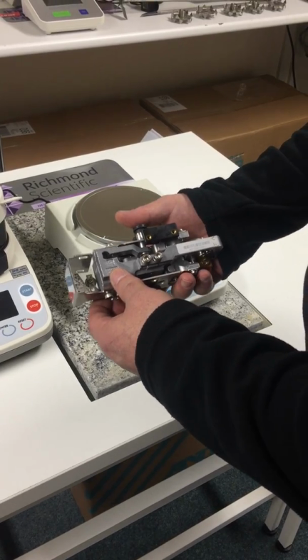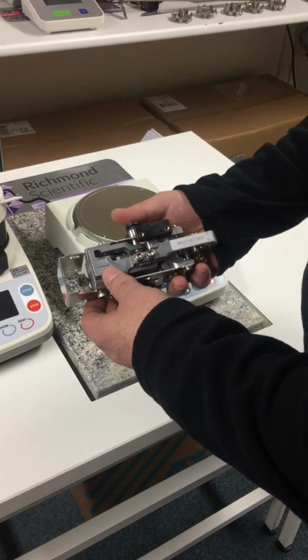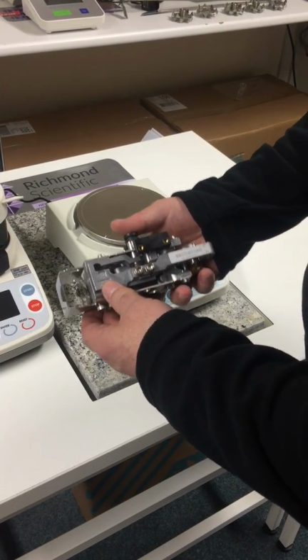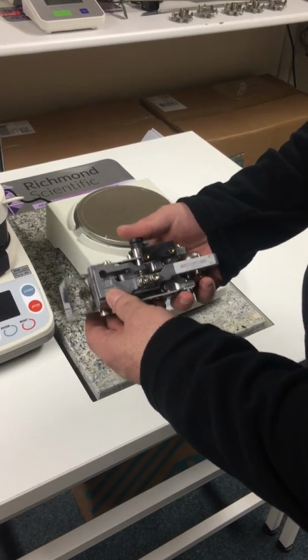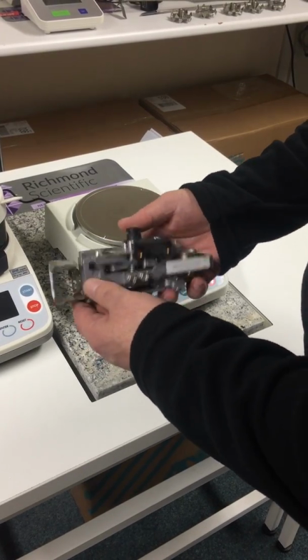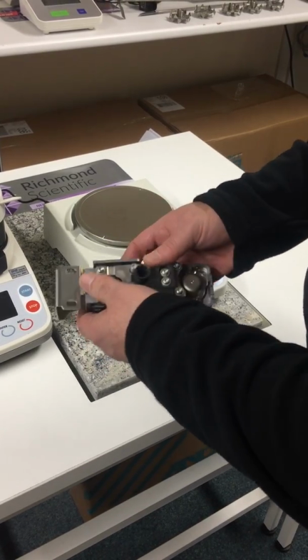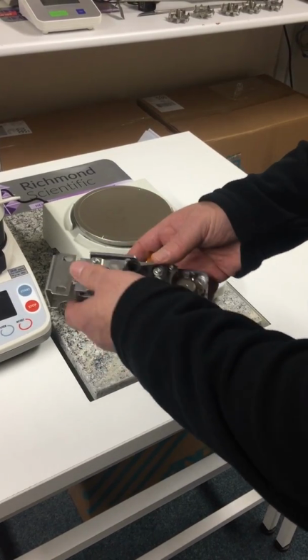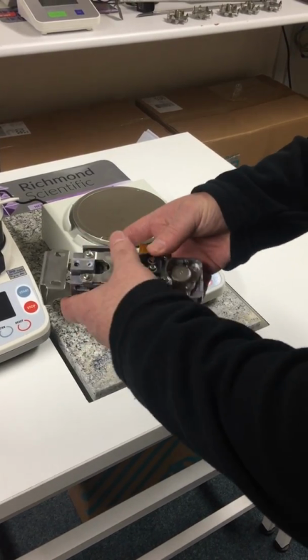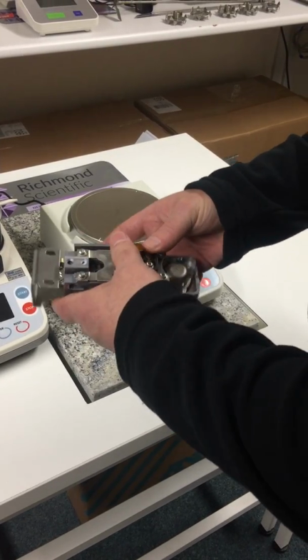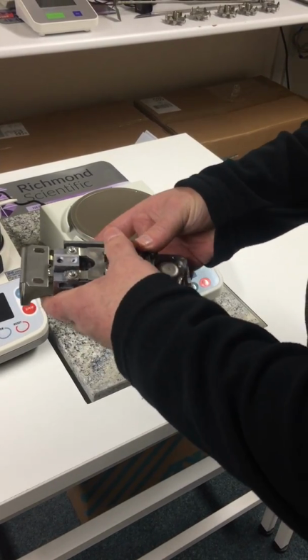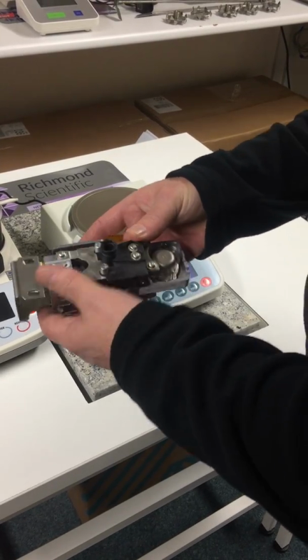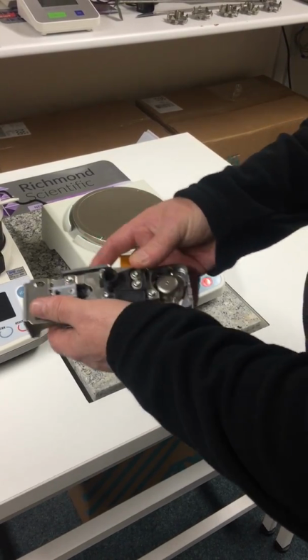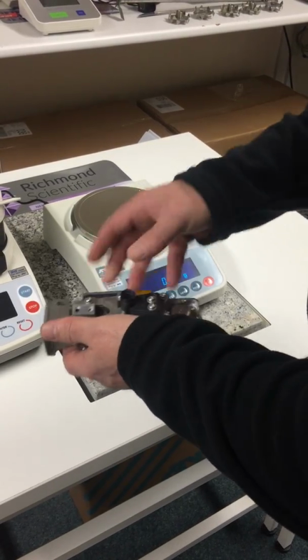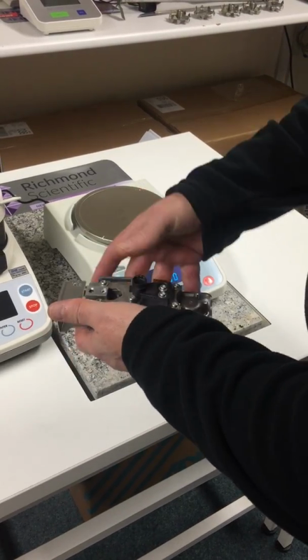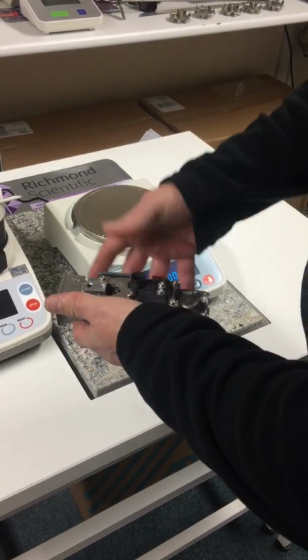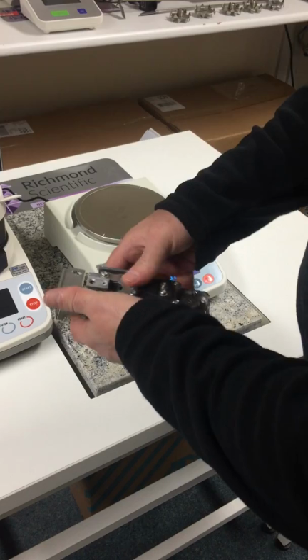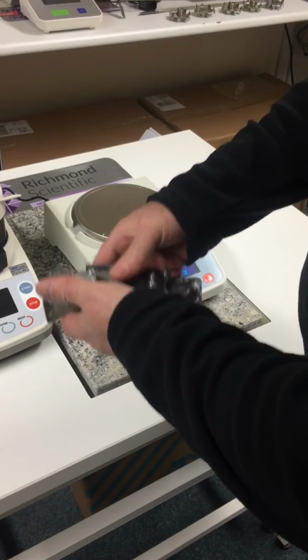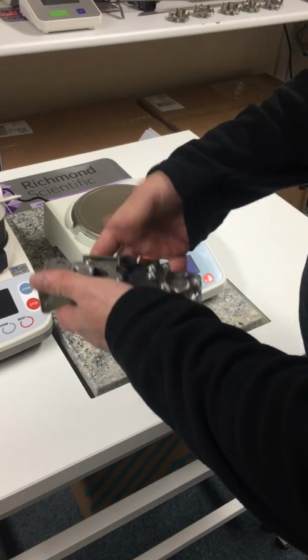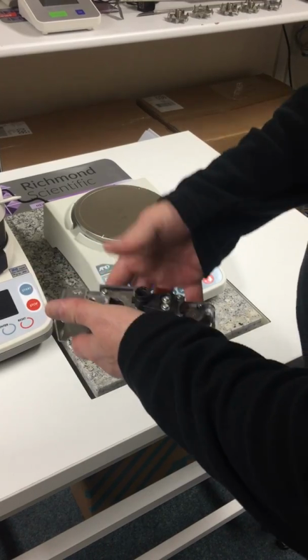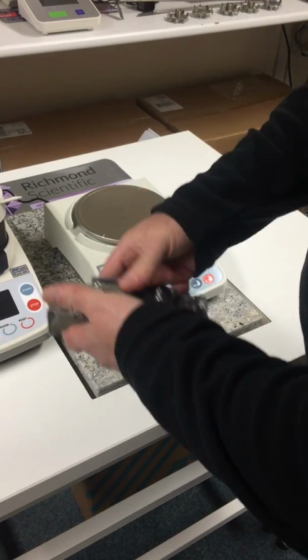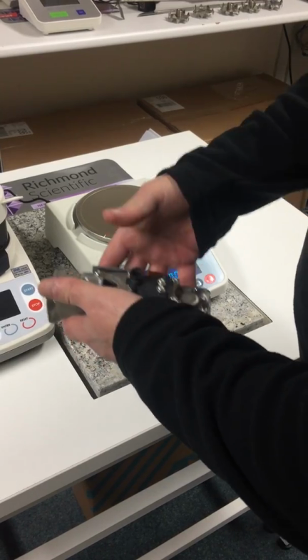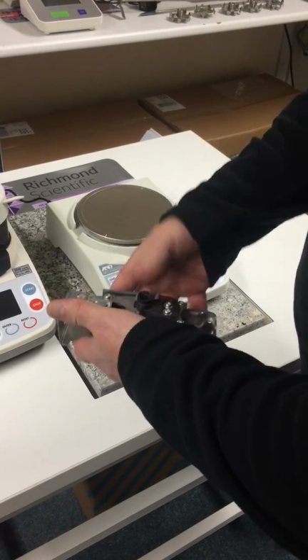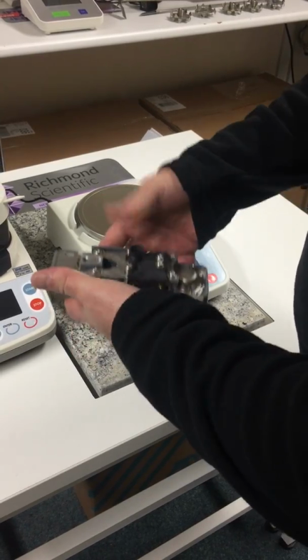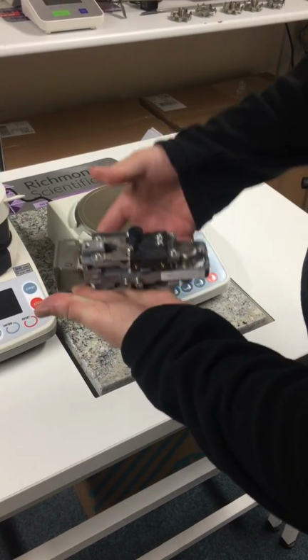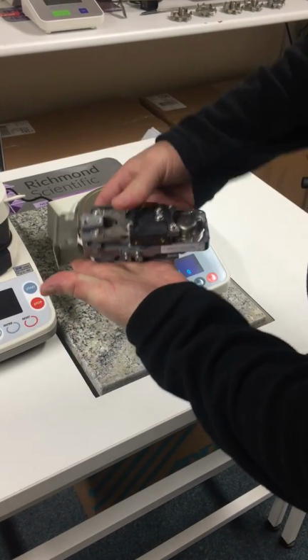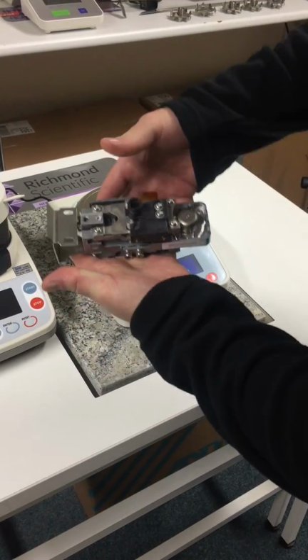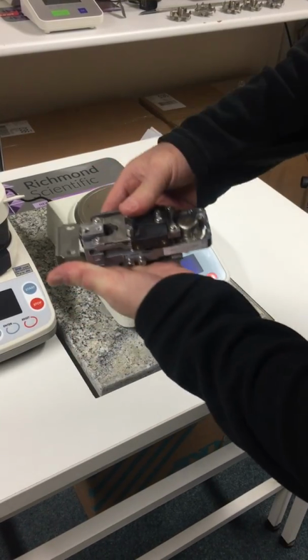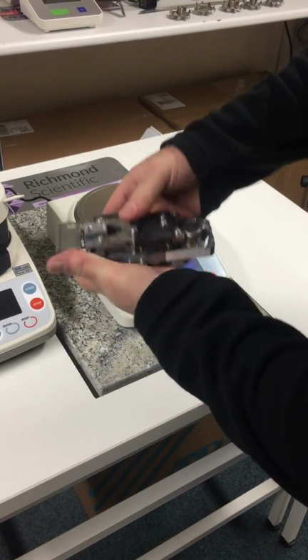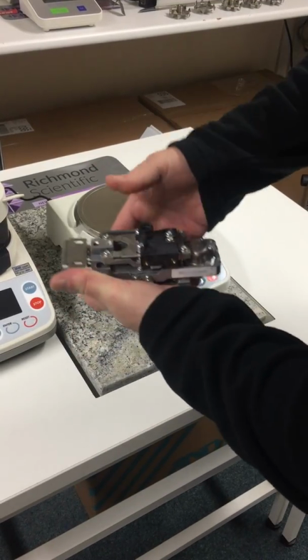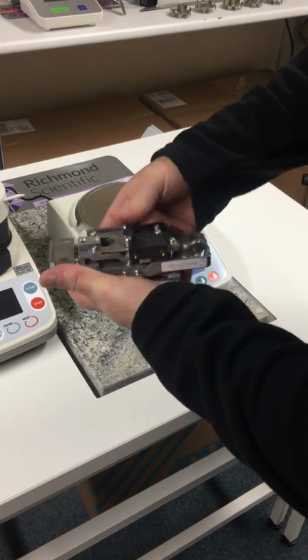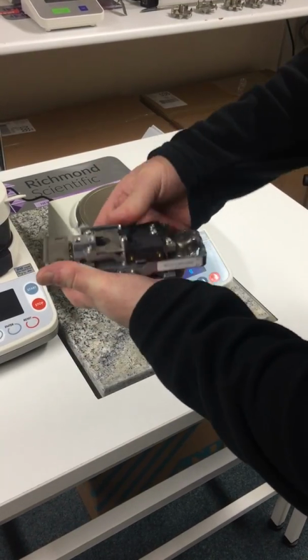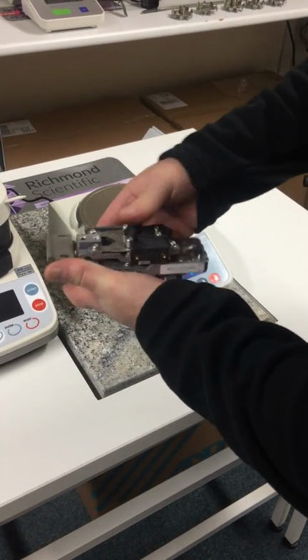I'm now going to give a demonstration. This is the heart of the machine, and if you can see, it doesn't matter how hard I press that — it will not break.